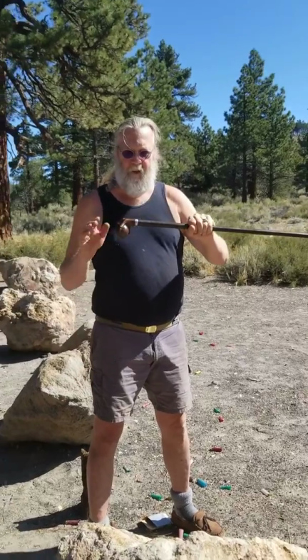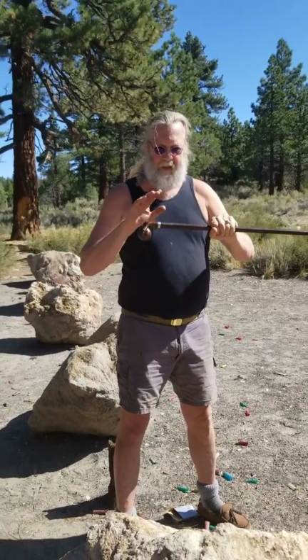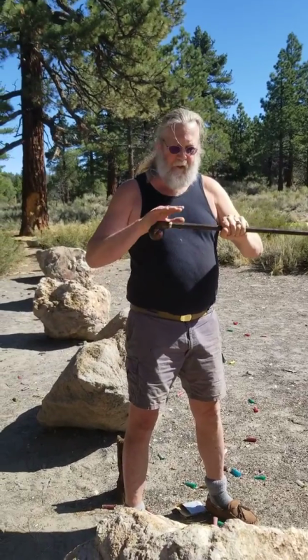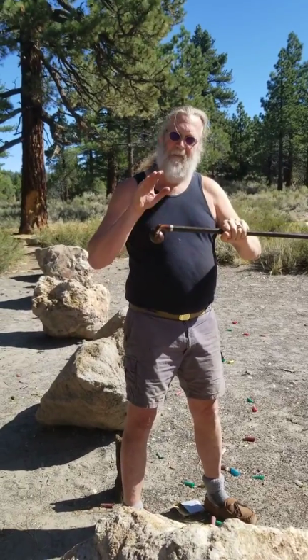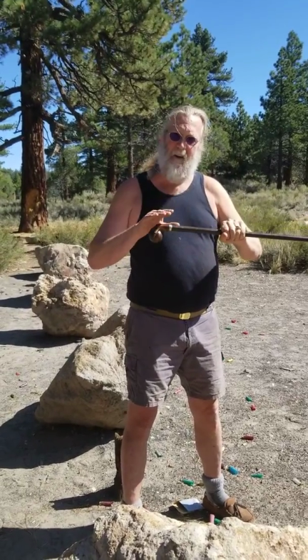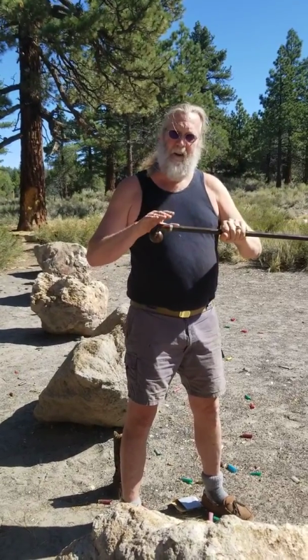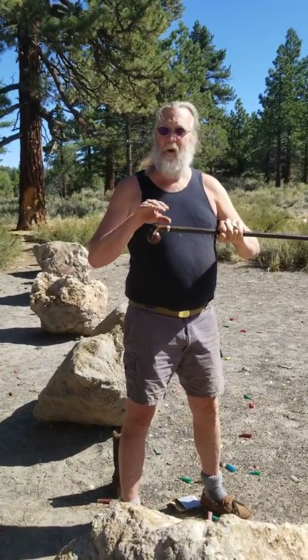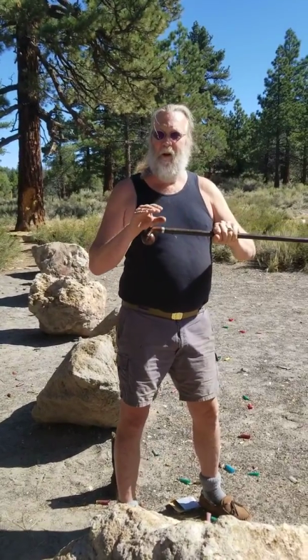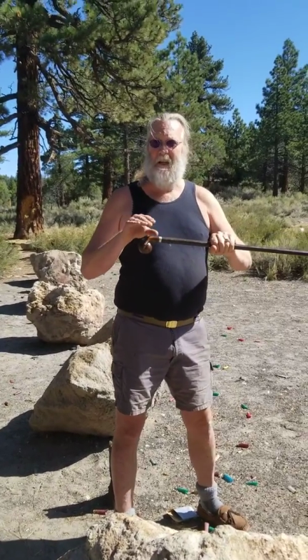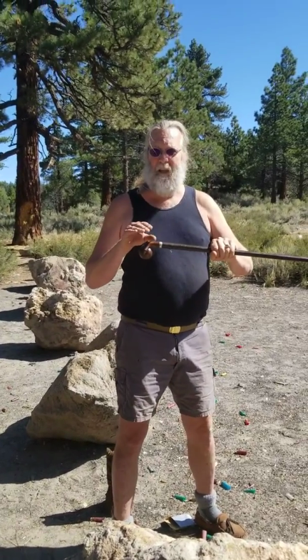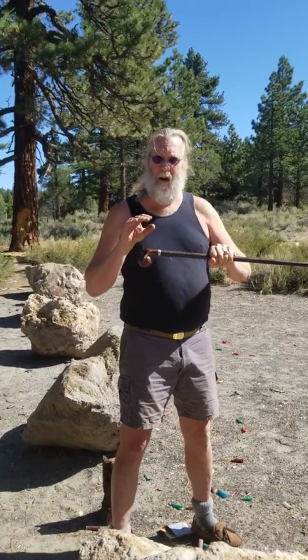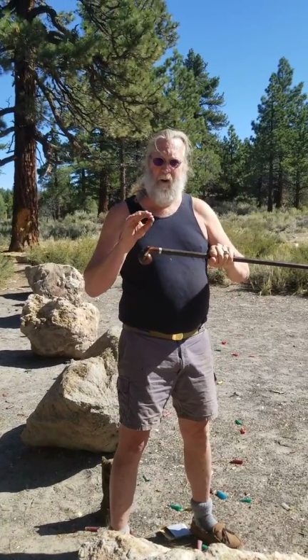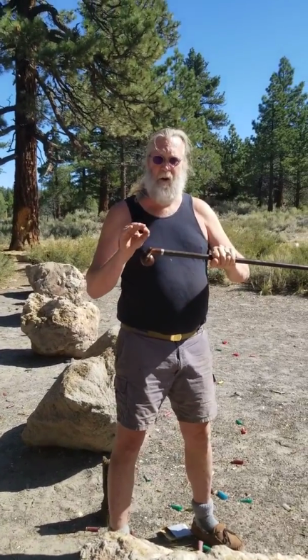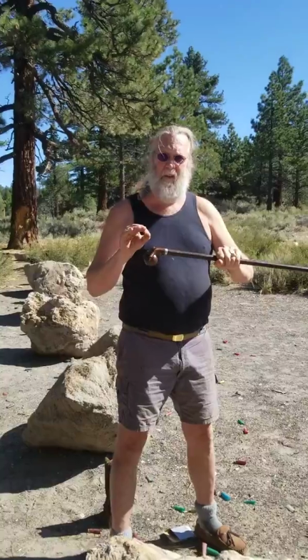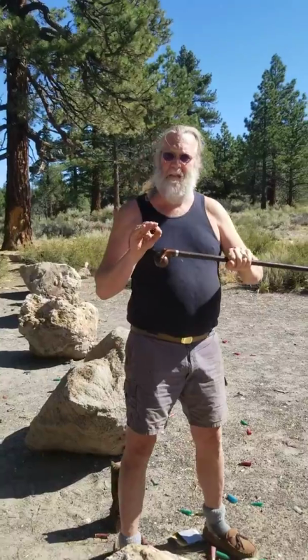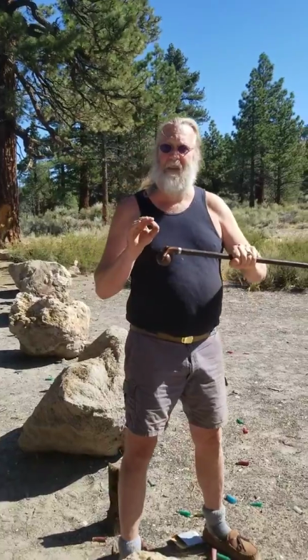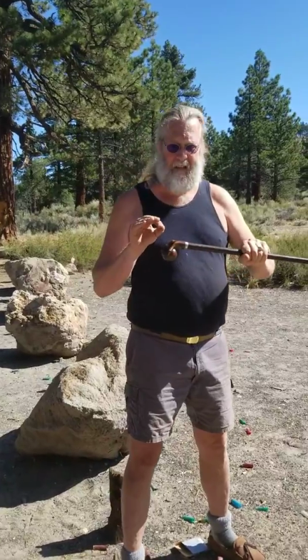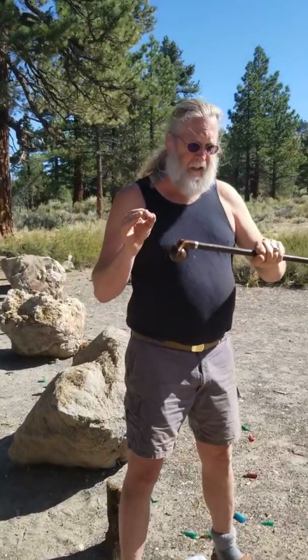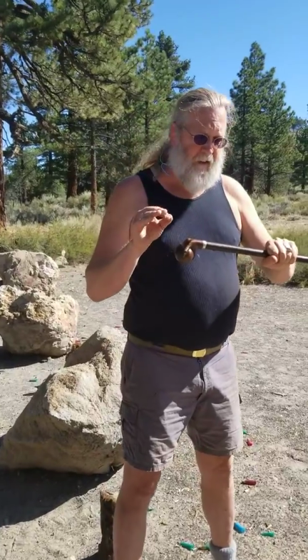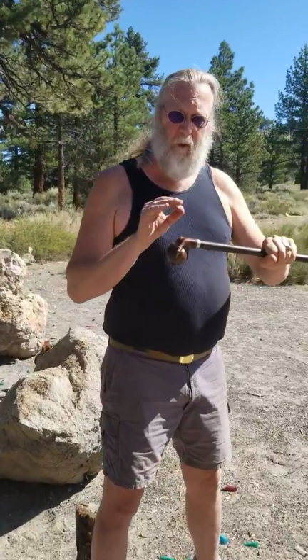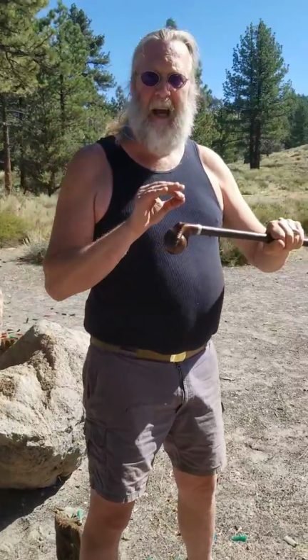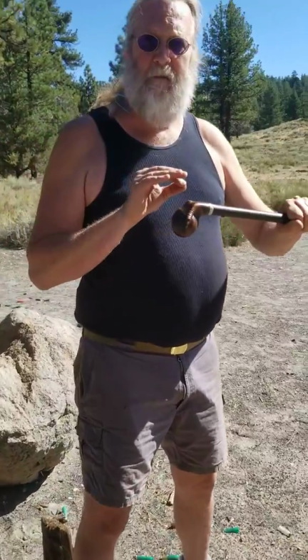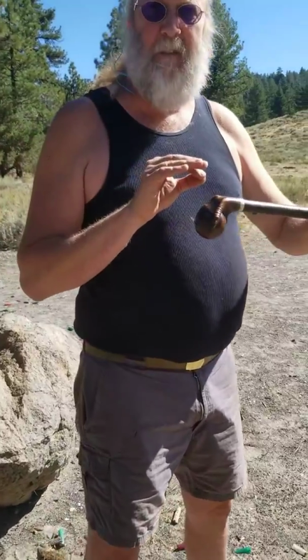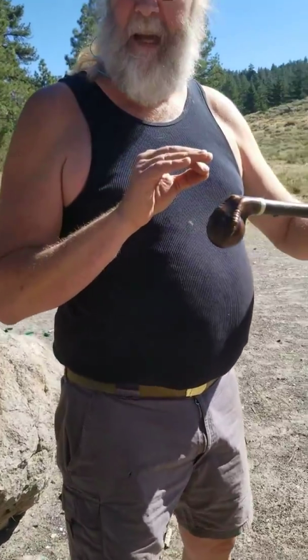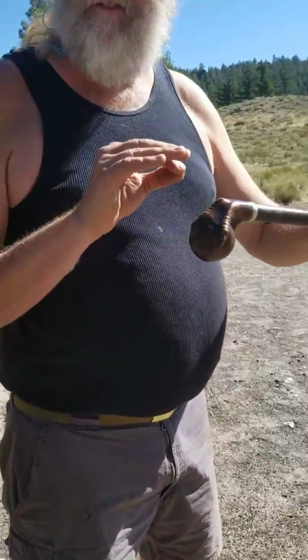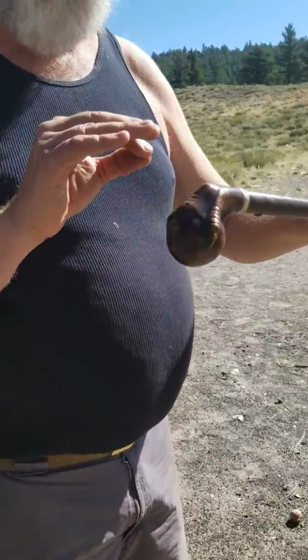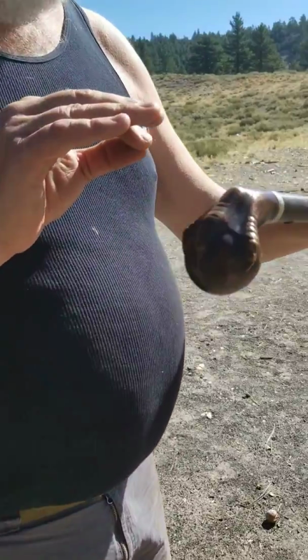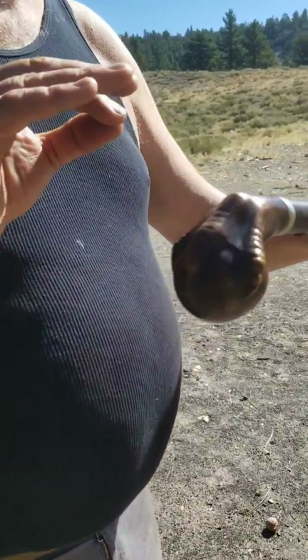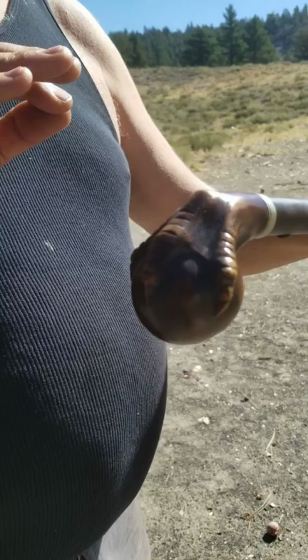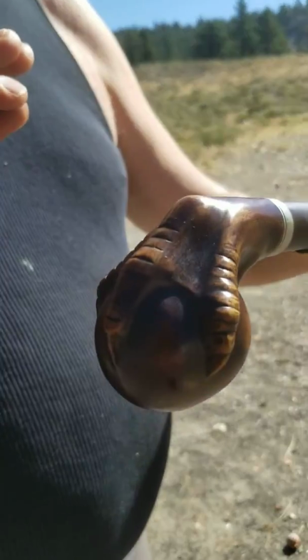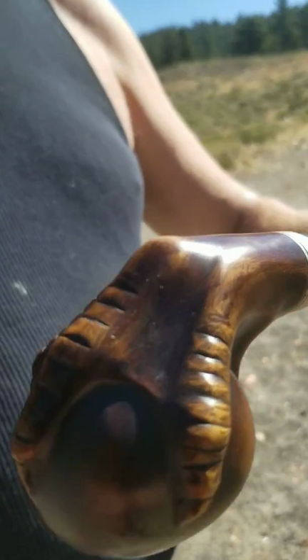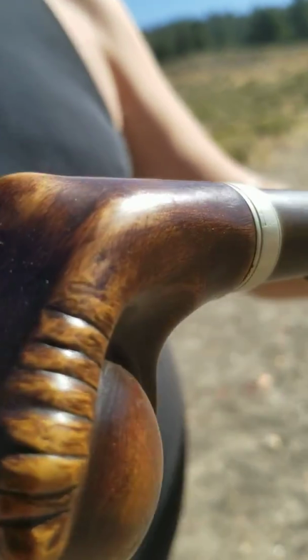Today we're going to fire a very rare gun cane made by Frederick Remington, 1858. There were only 950 of these made total, and very few of them still in existence.